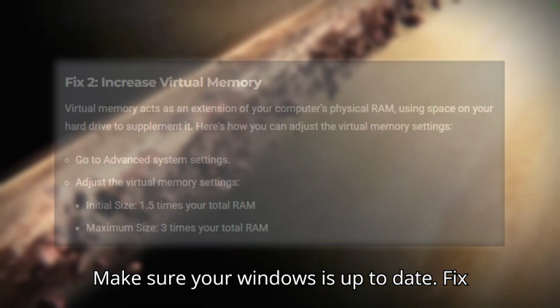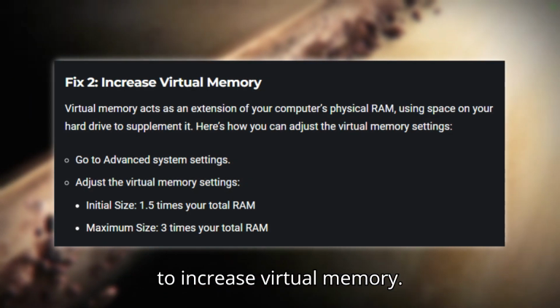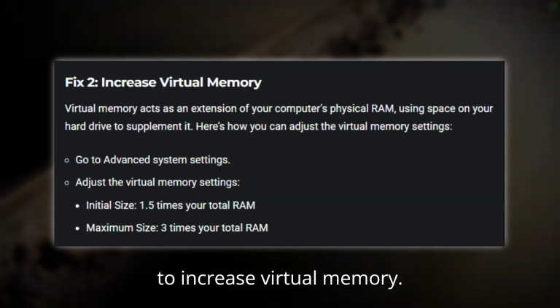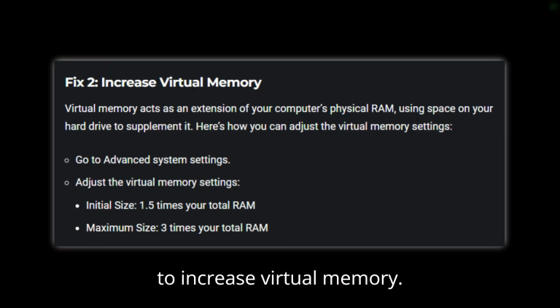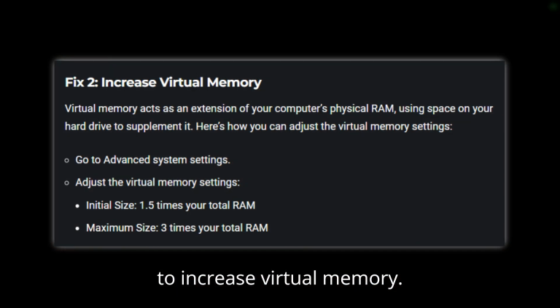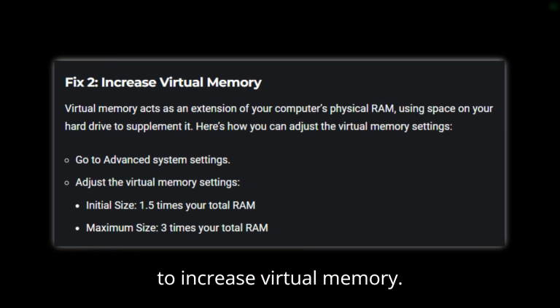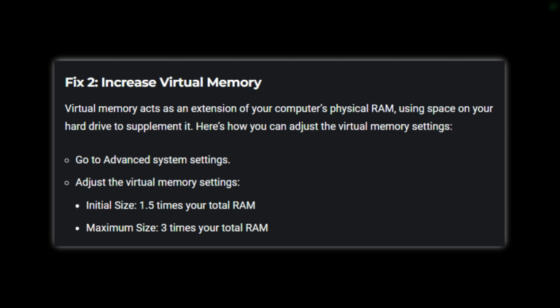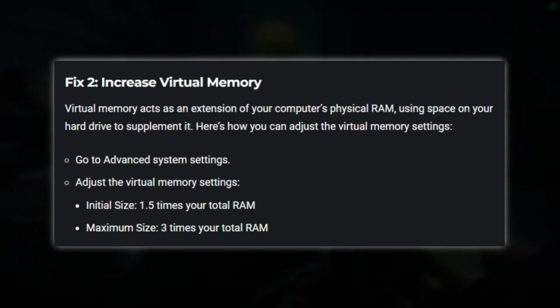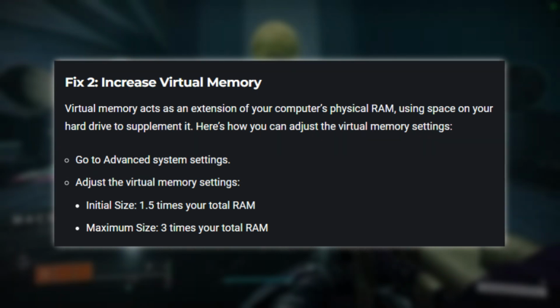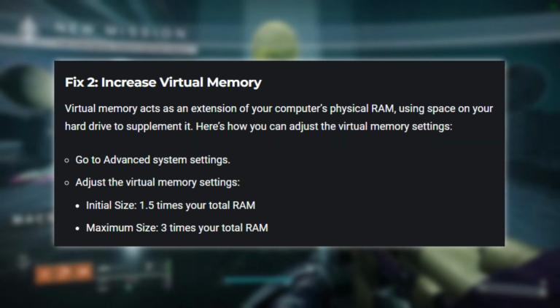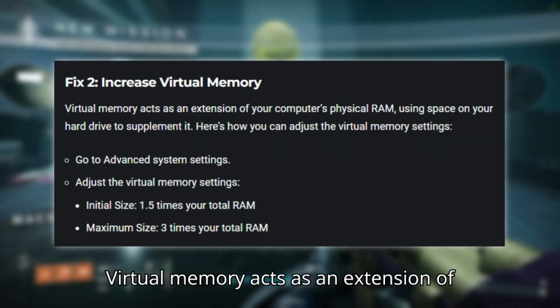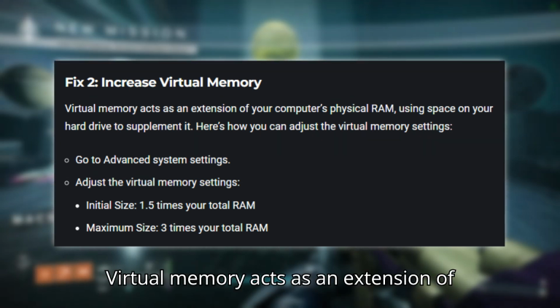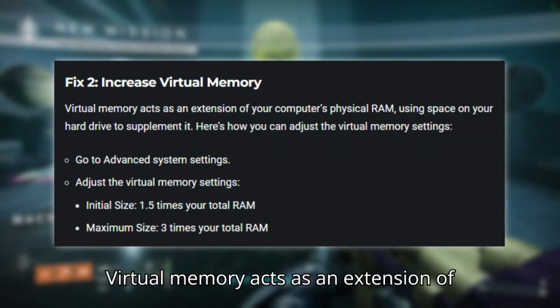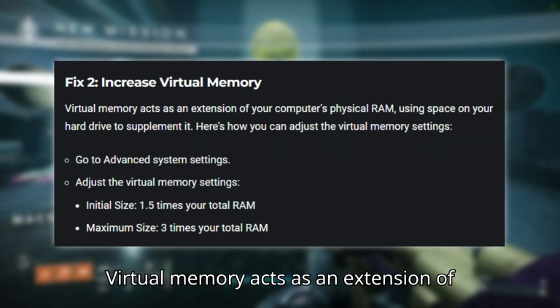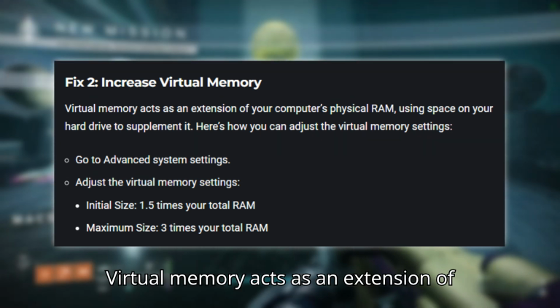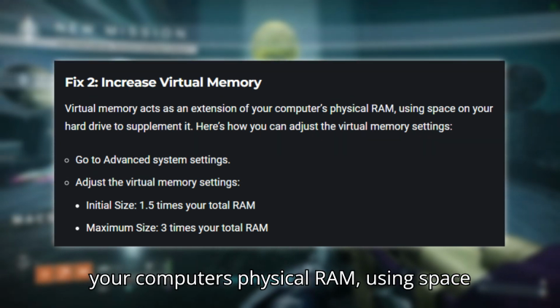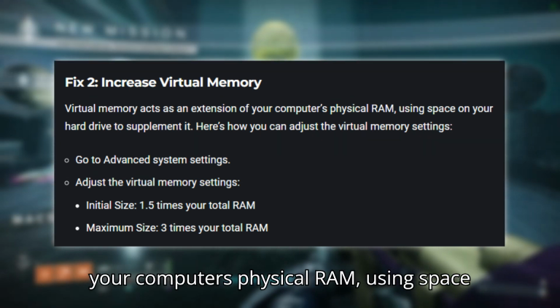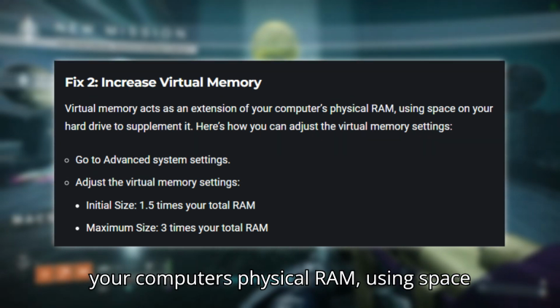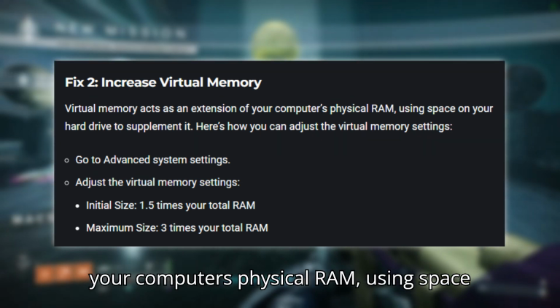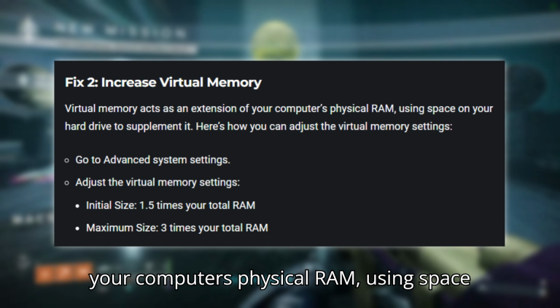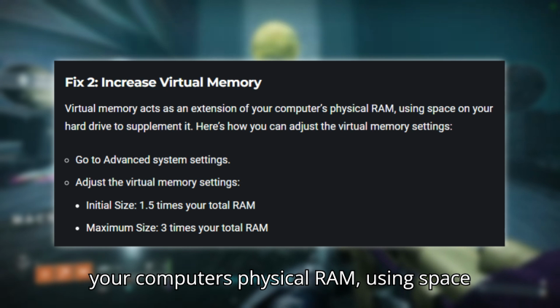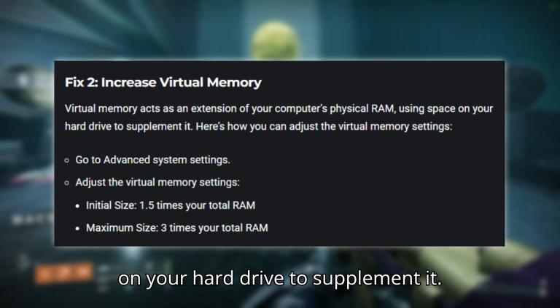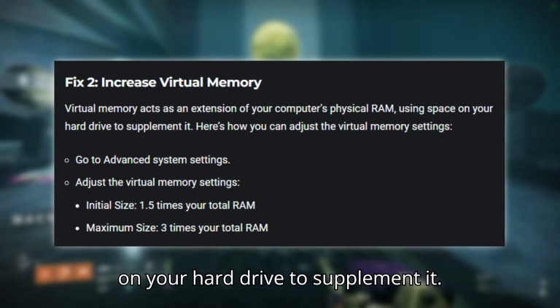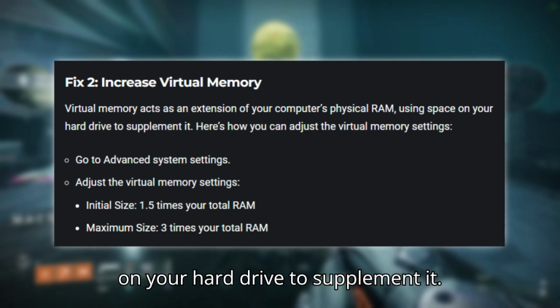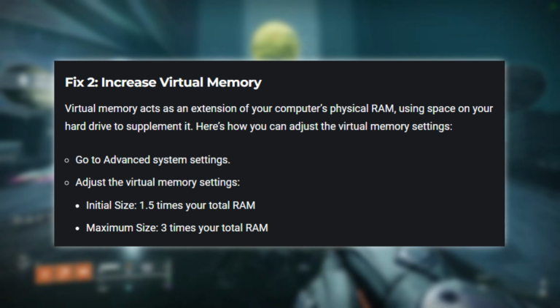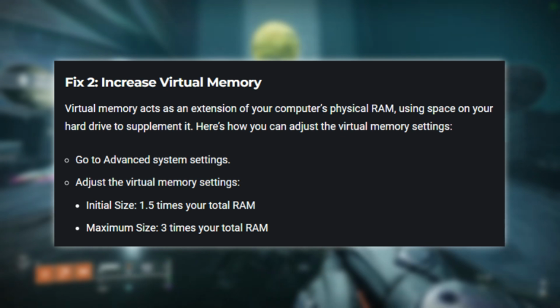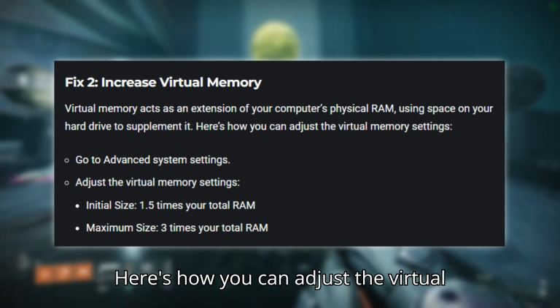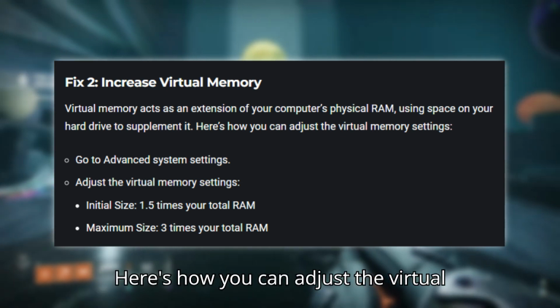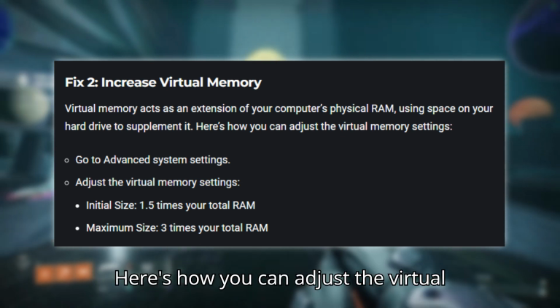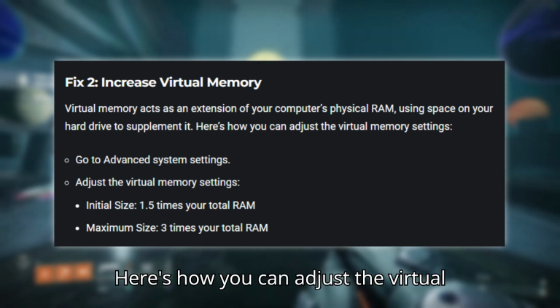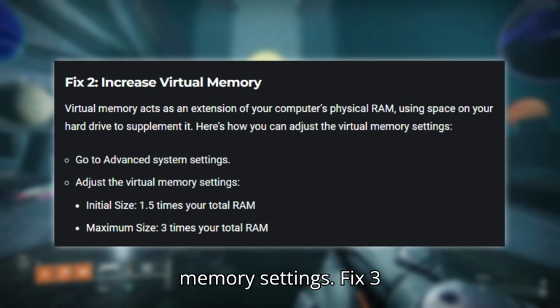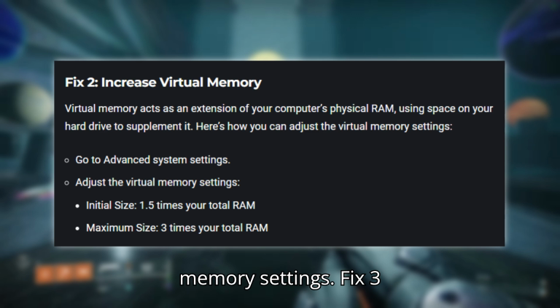Fix 2: Increase virtual memory. Virtual memory acts as an extension of your computer's physical RAM, using space on your hard drive to supplement it. Here's how you can adjust the virtual memory settings.